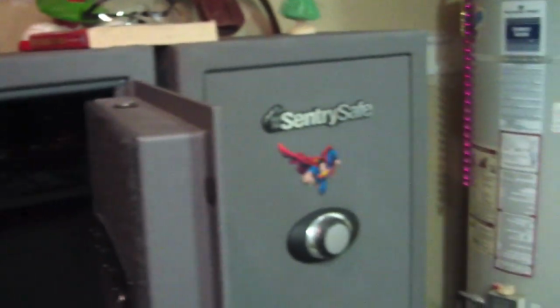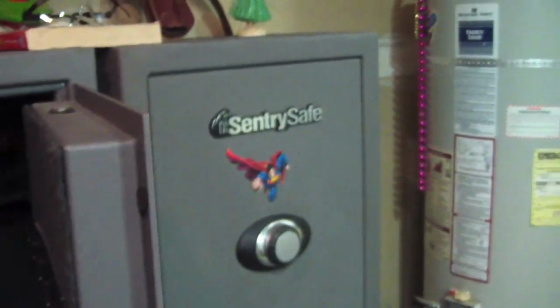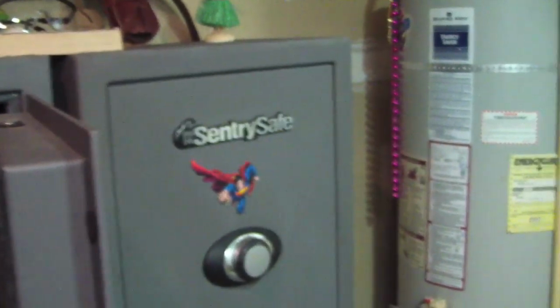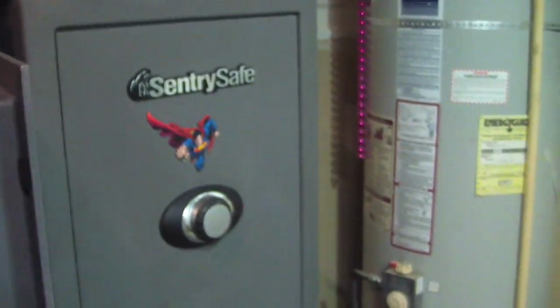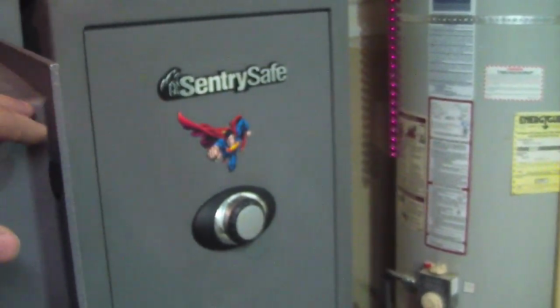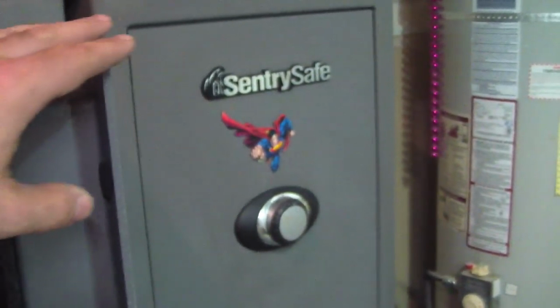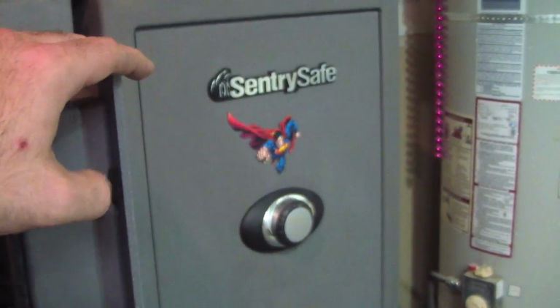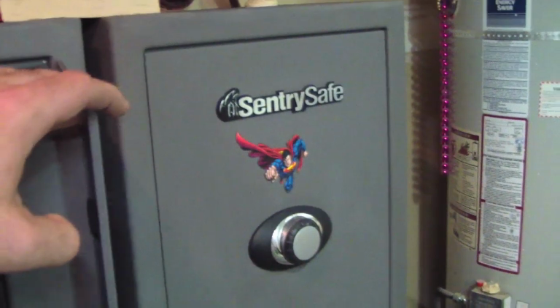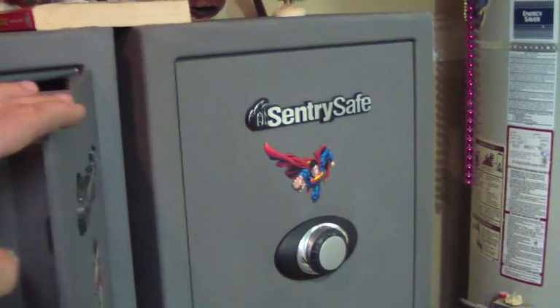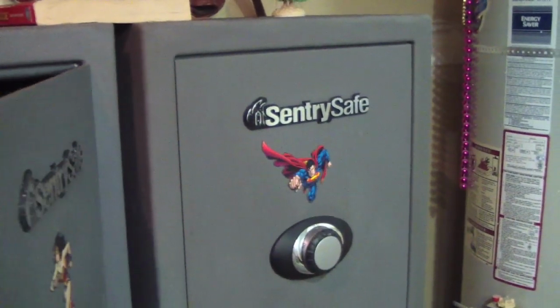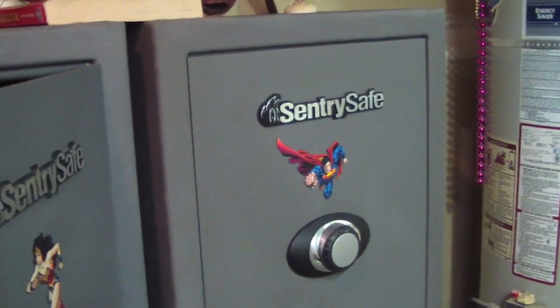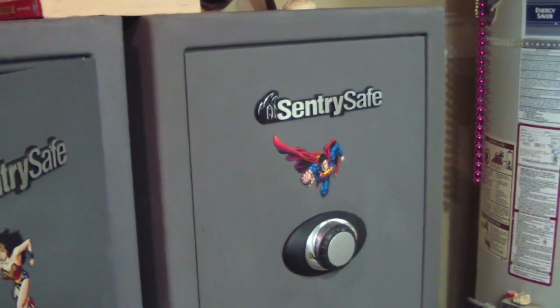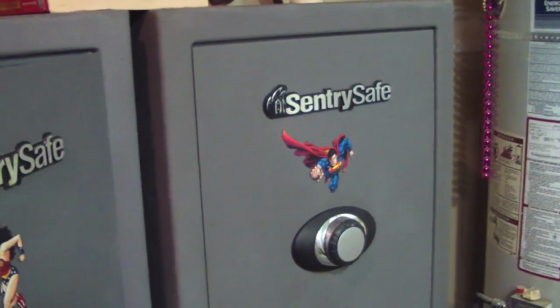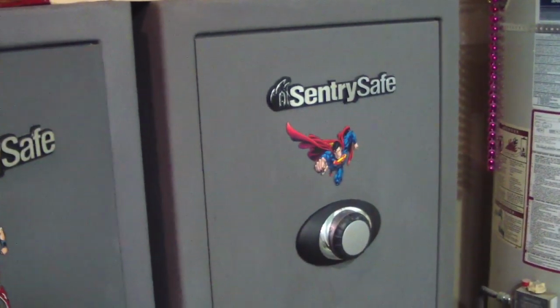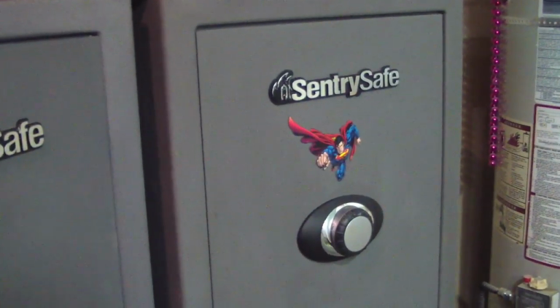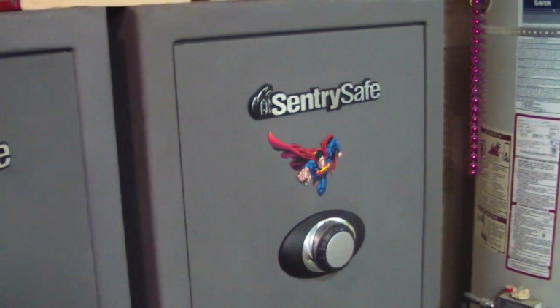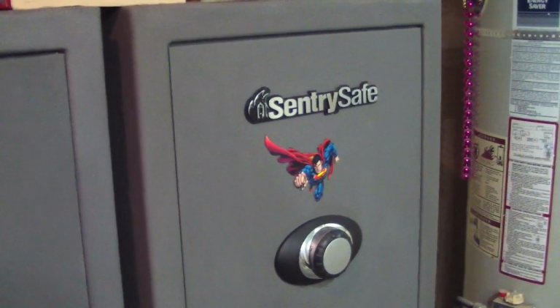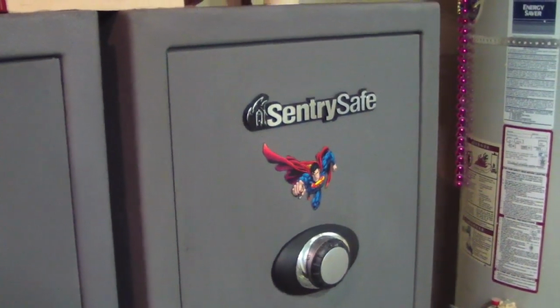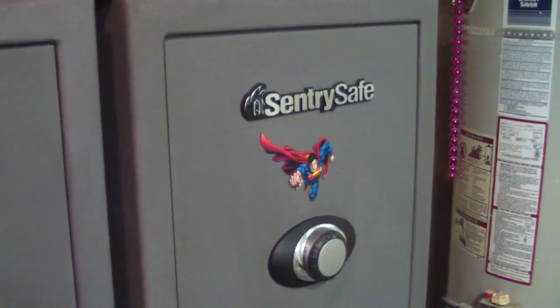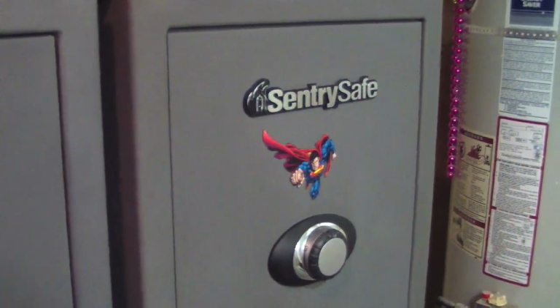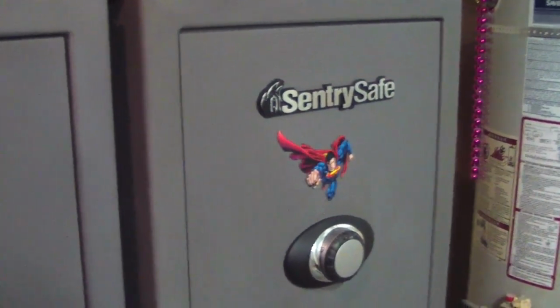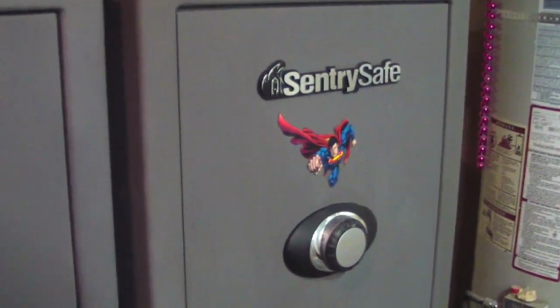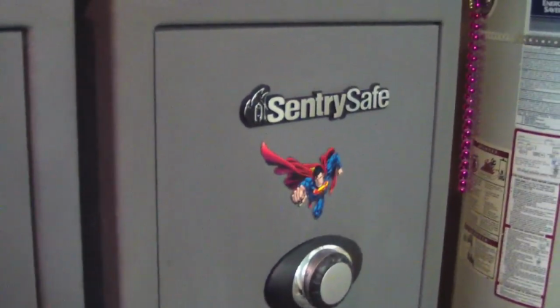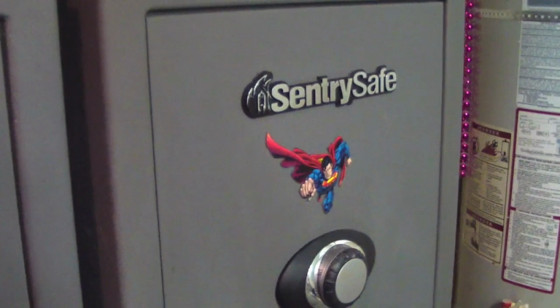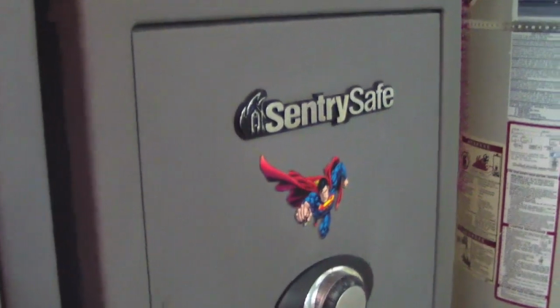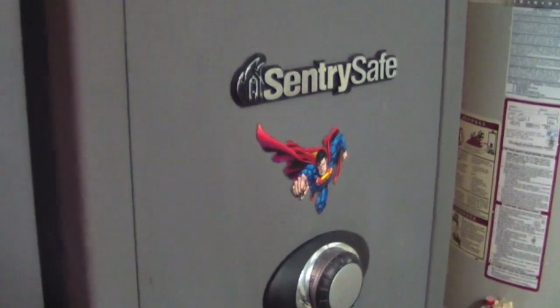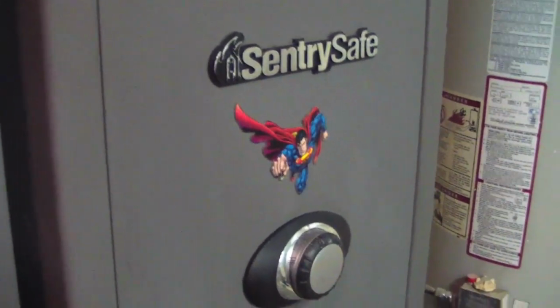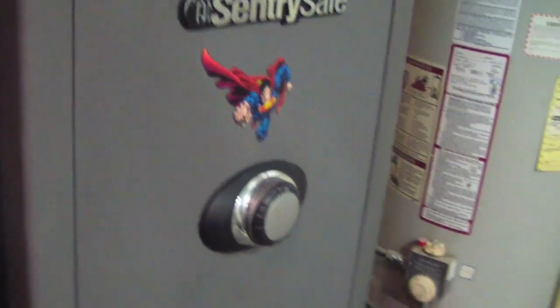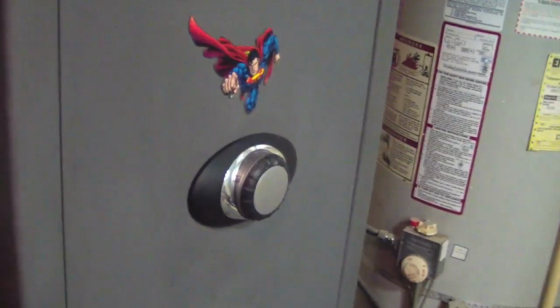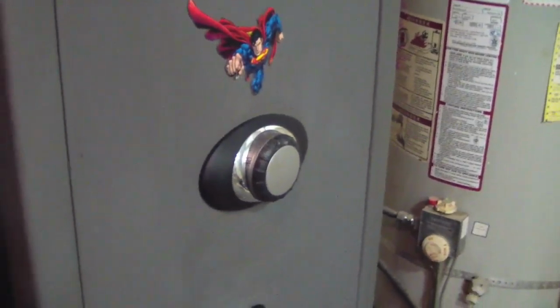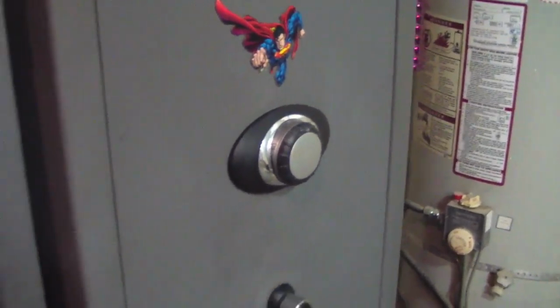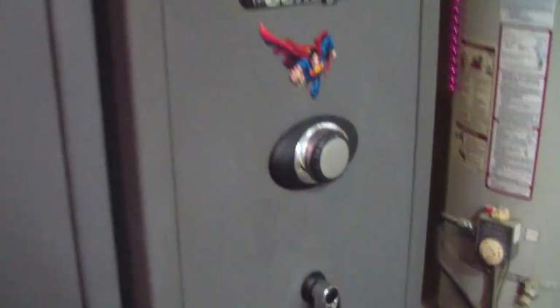In this safe I have lost the combination to — haven't been able to get it open for about four months. Luckily there's just a couple of things in there: a shotgun, a couple of other little things, but not much.